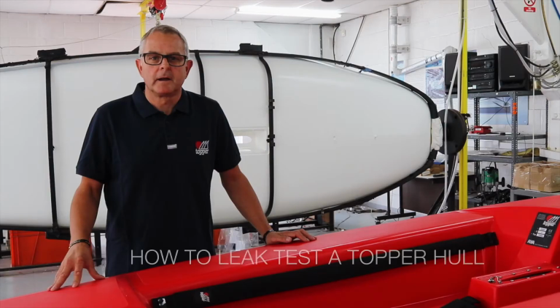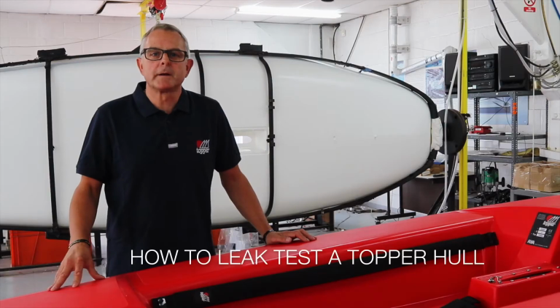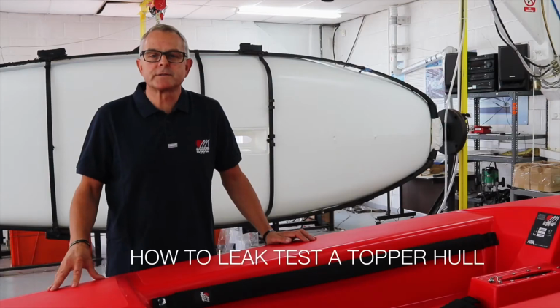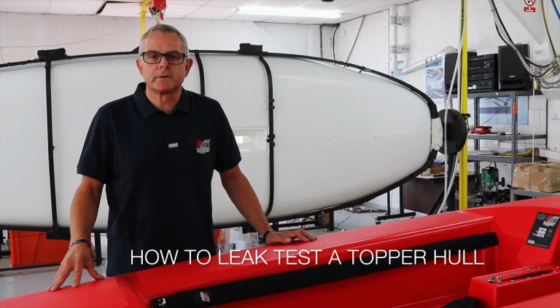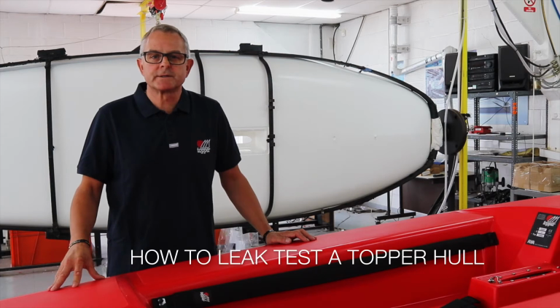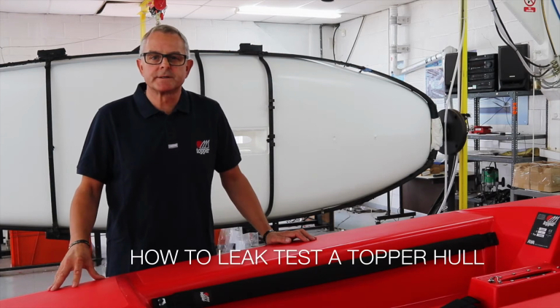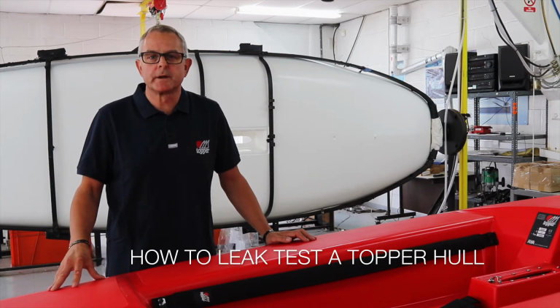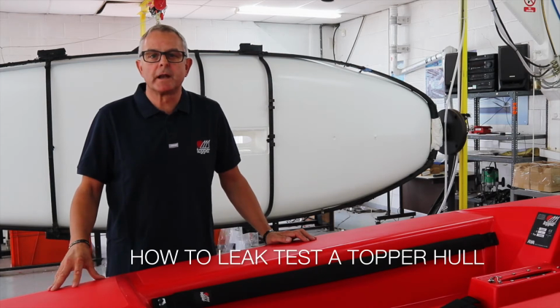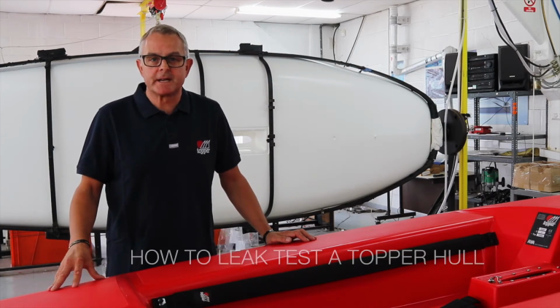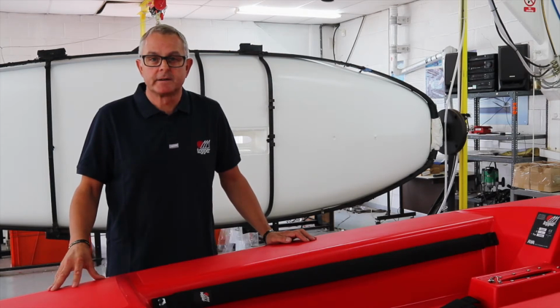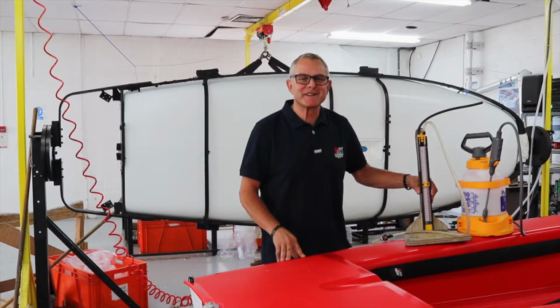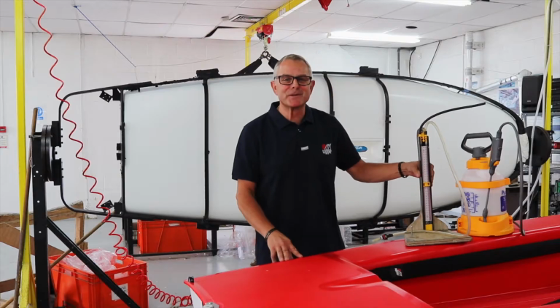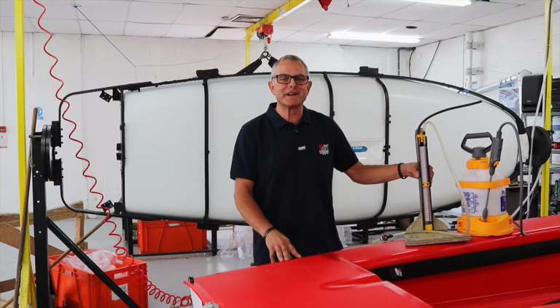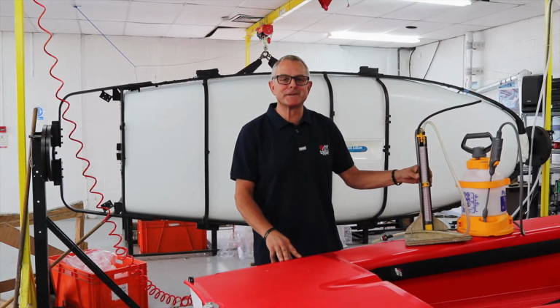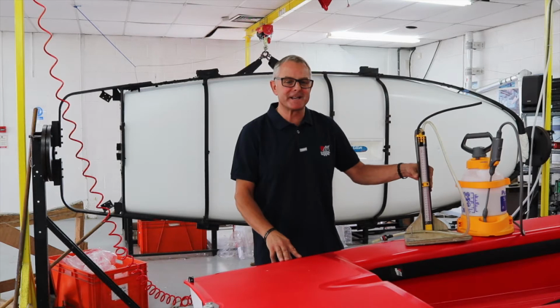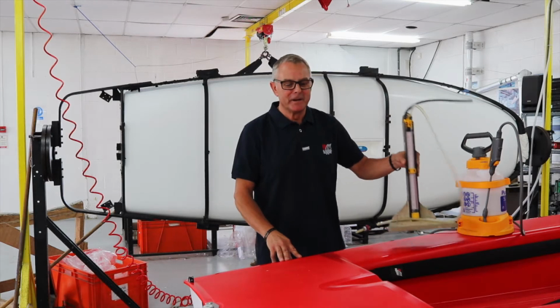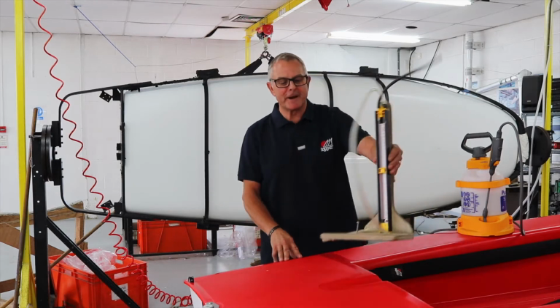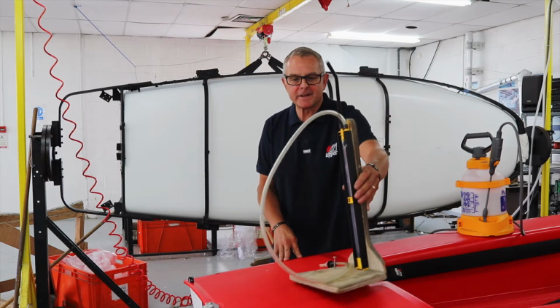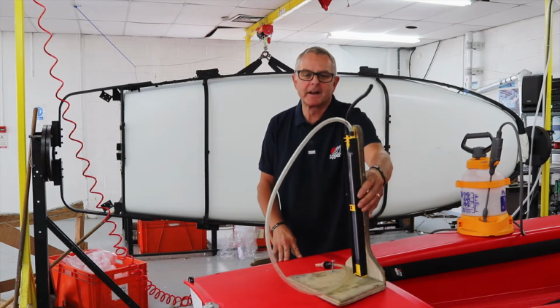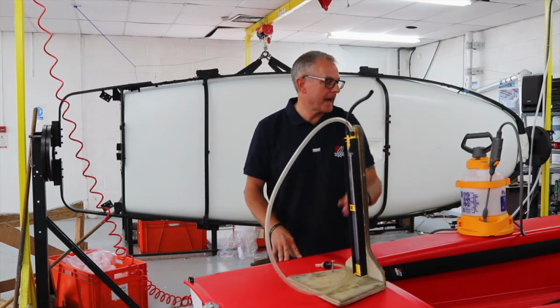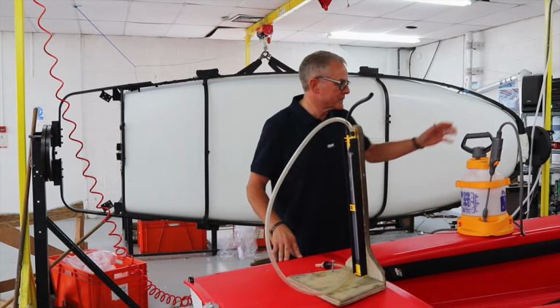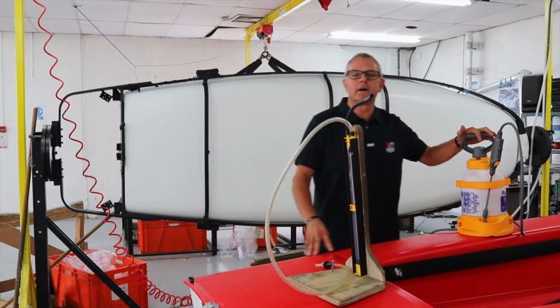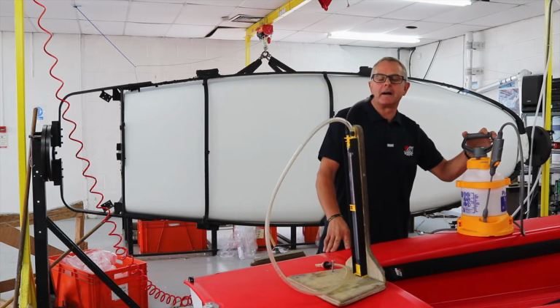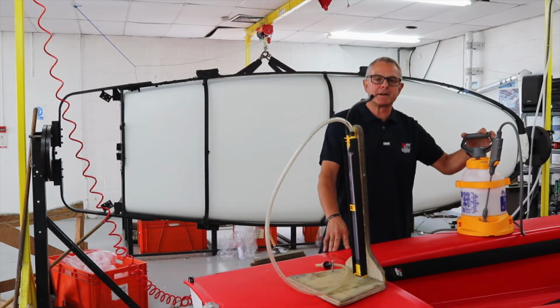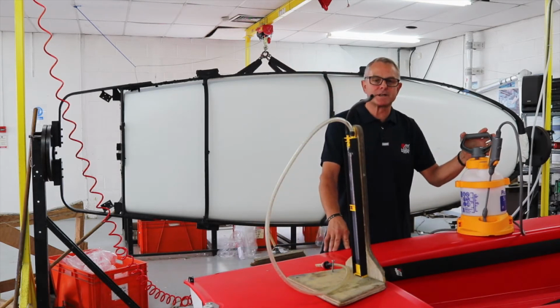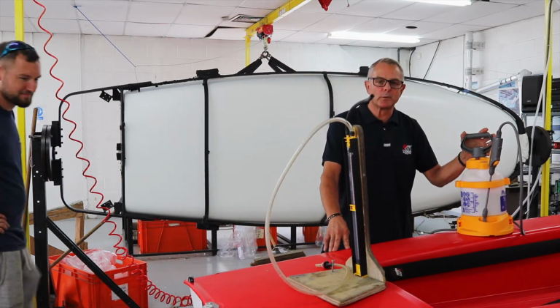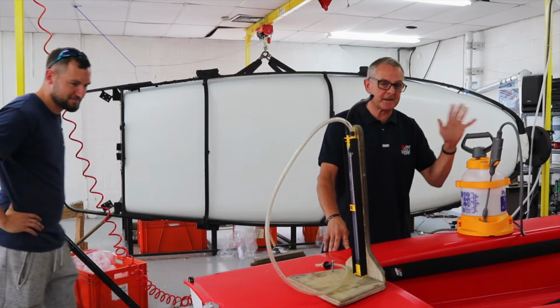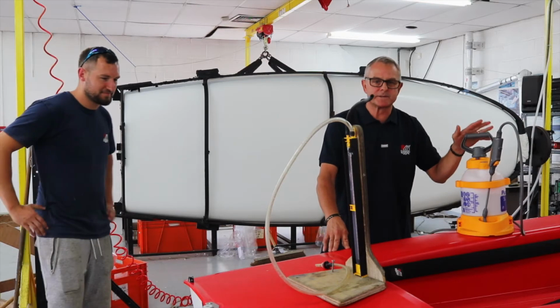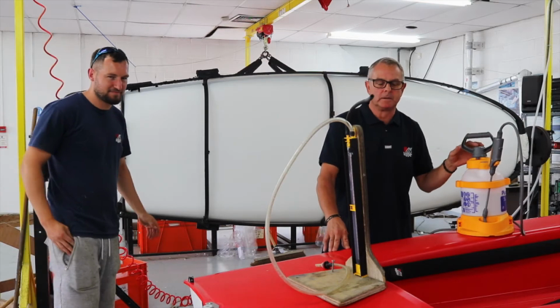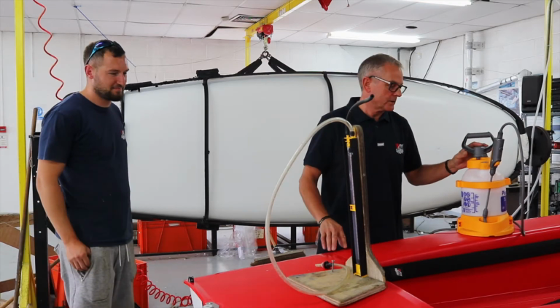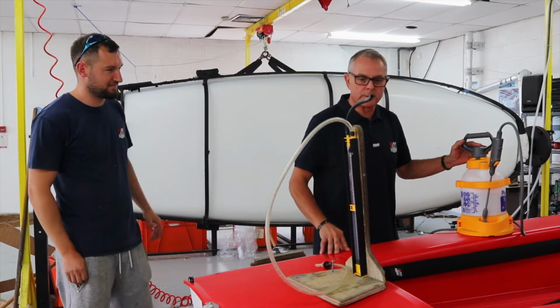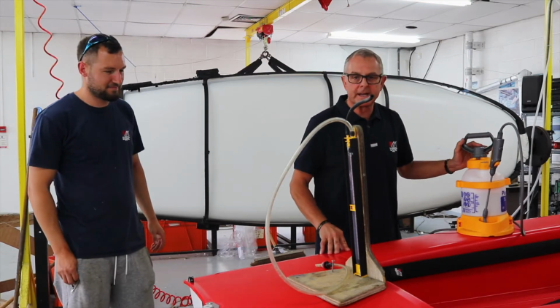Hello, my name is Russ from Topper International, and today we're going to do a leak test. These are the tools we're going to use: we've got an air gauge, and we've also got a container filled with soapy water. That should help us out, showing us where the leak is.